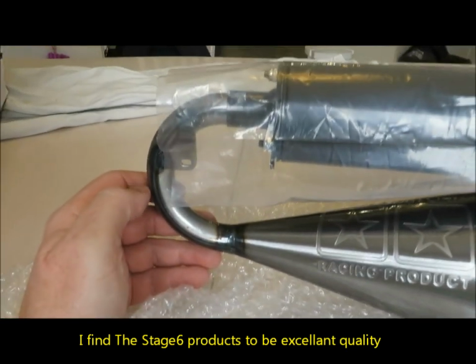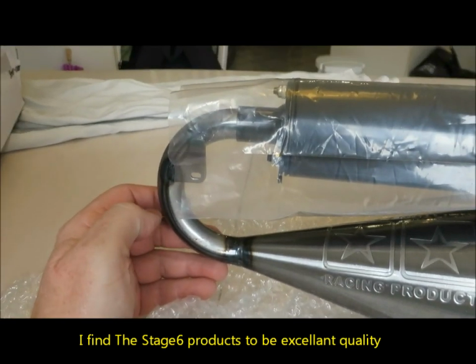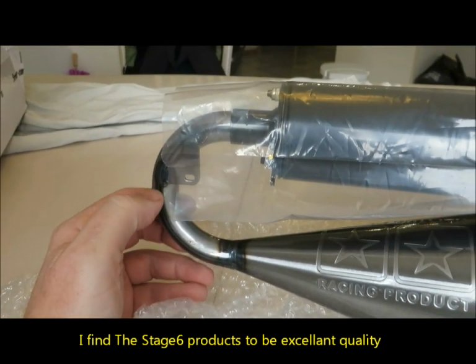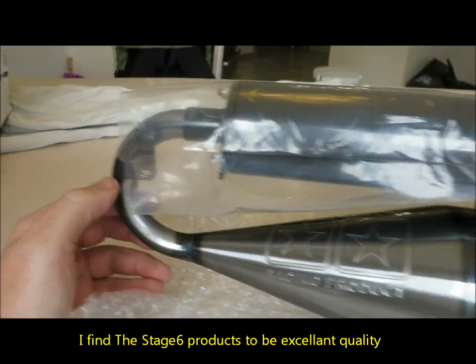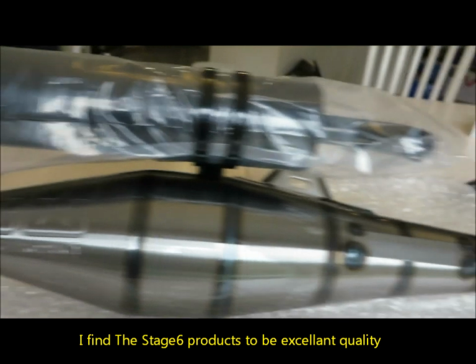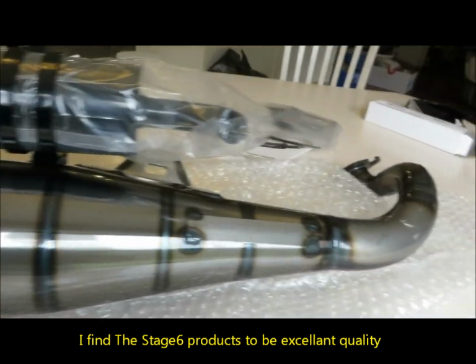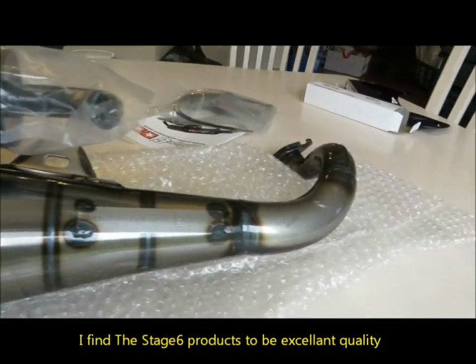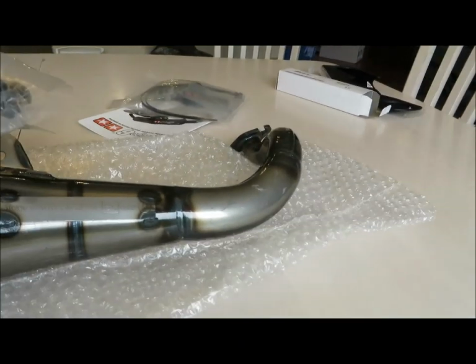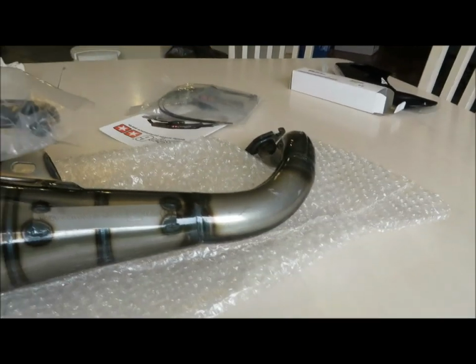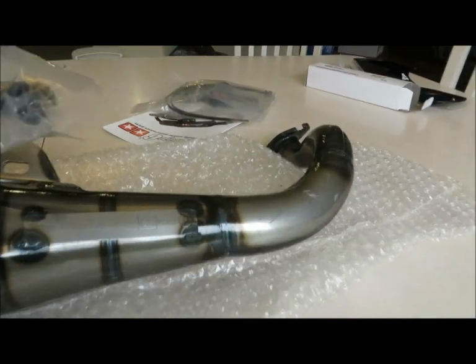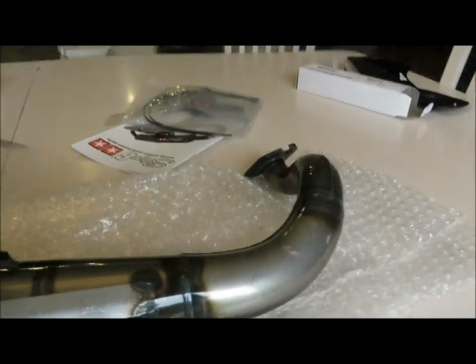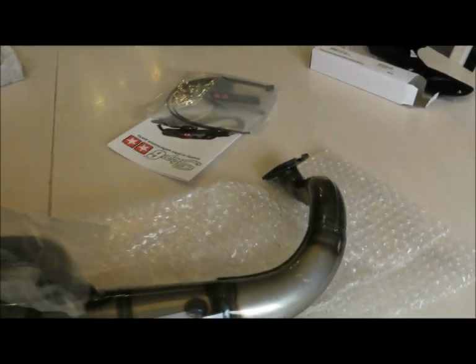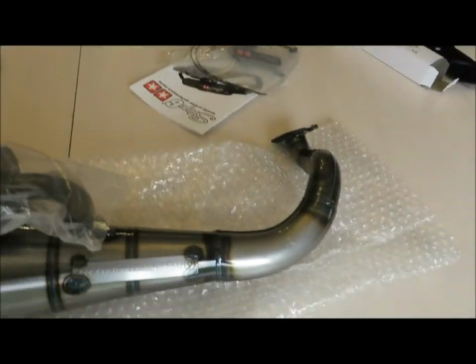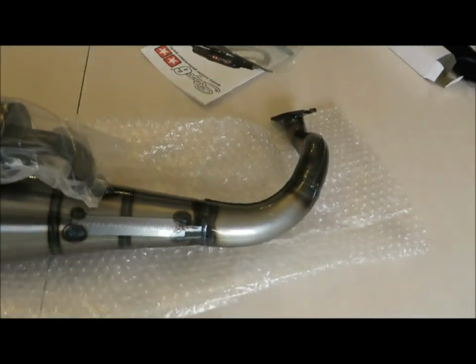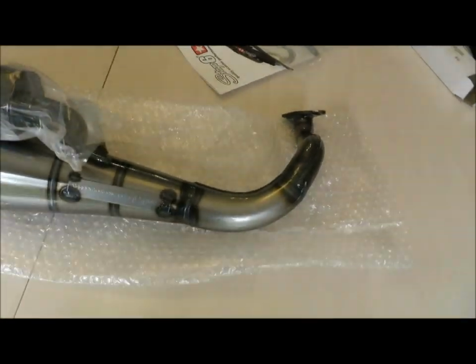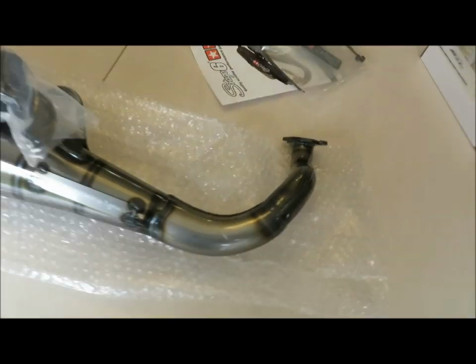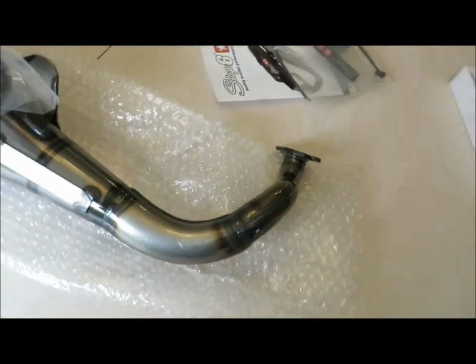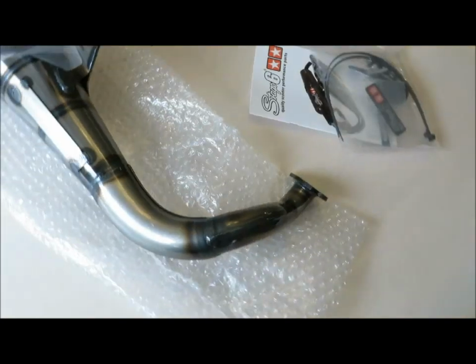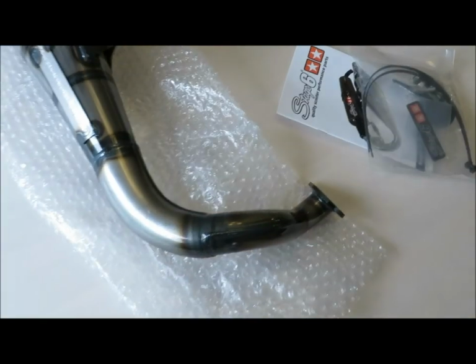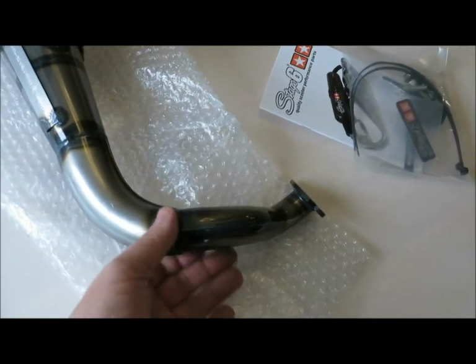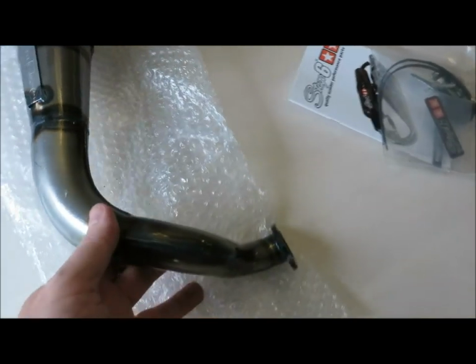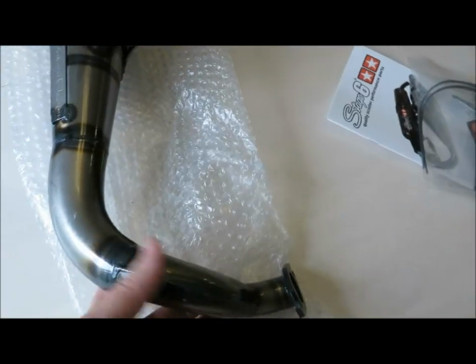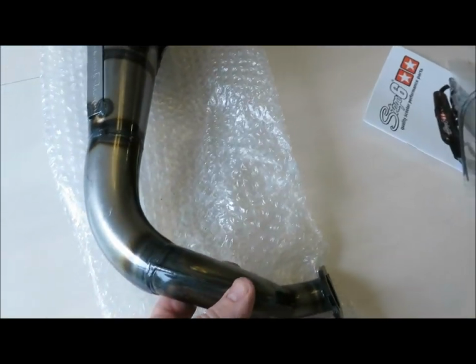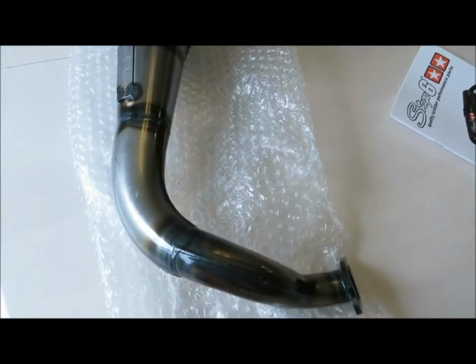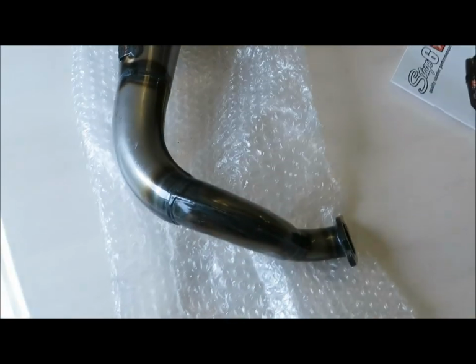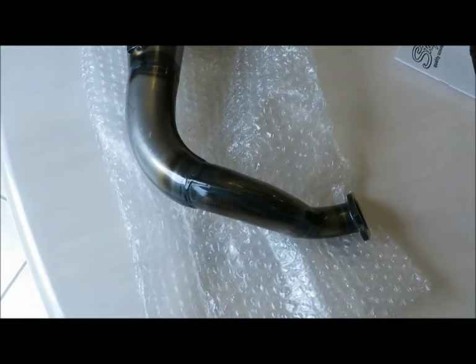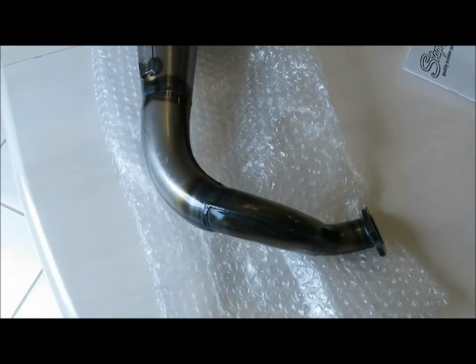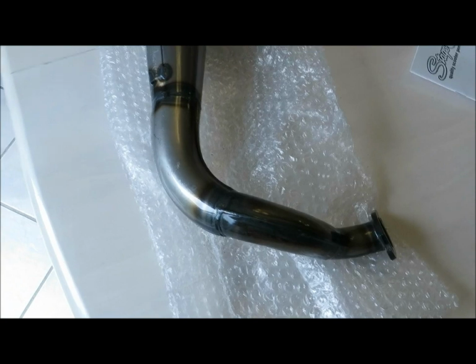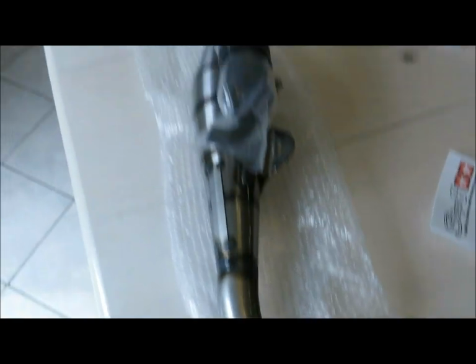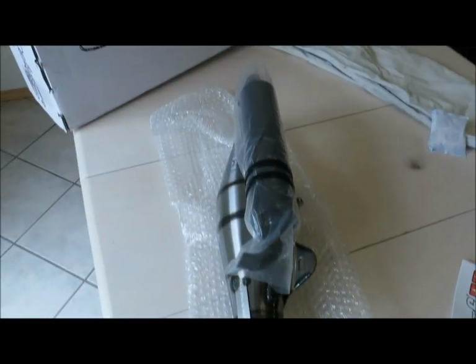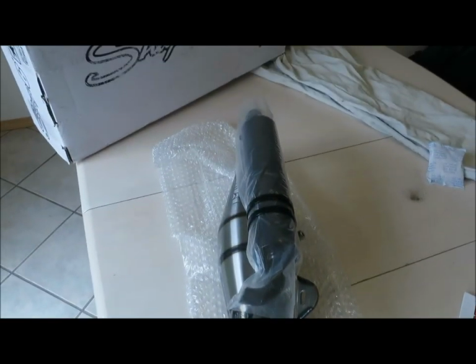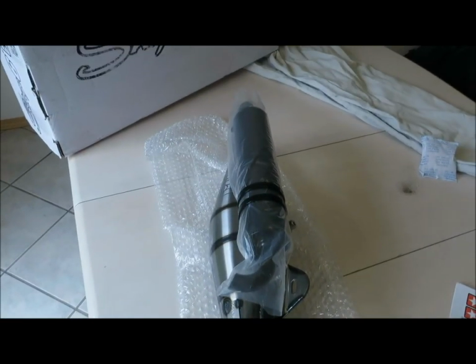We're gonna try to install it the next day or so. I still have a problem with my choke — the choke lever broke off. So I'm kinda stuck in high choke for the moment, but I'm gonna get that worked out too.